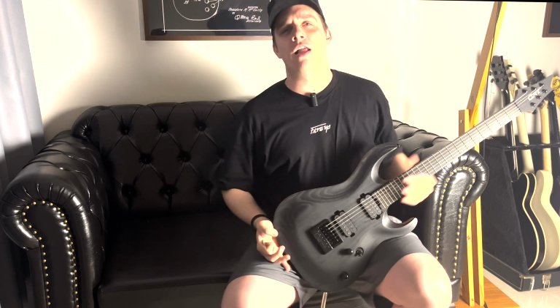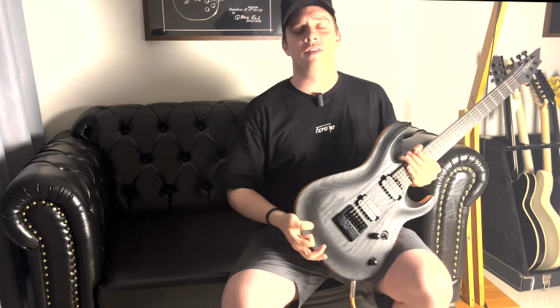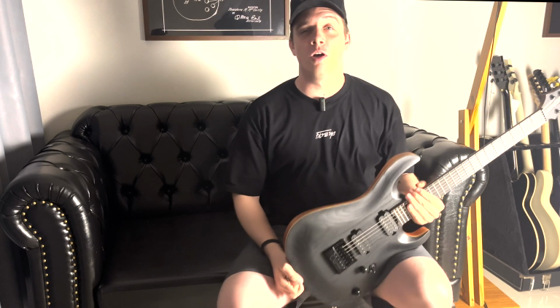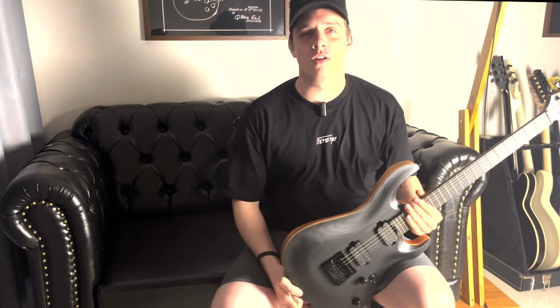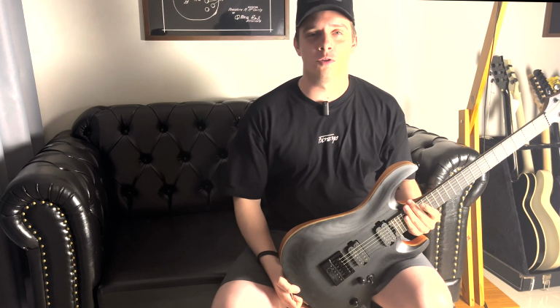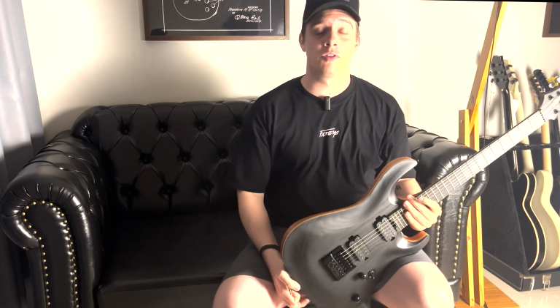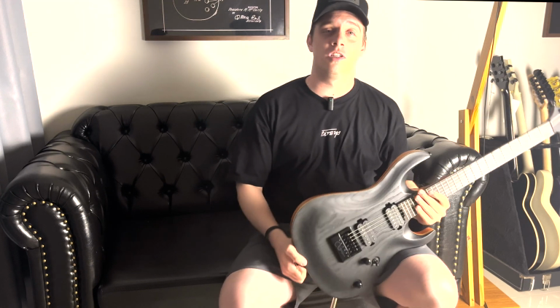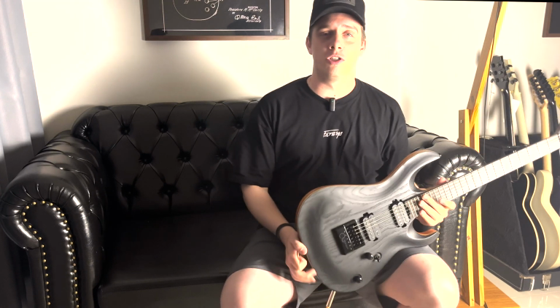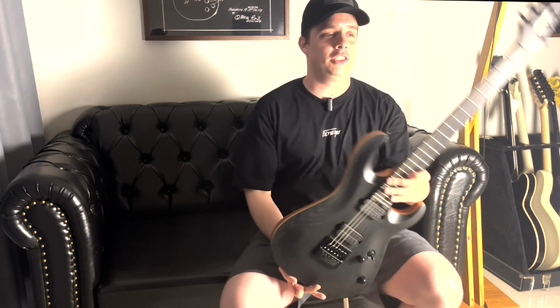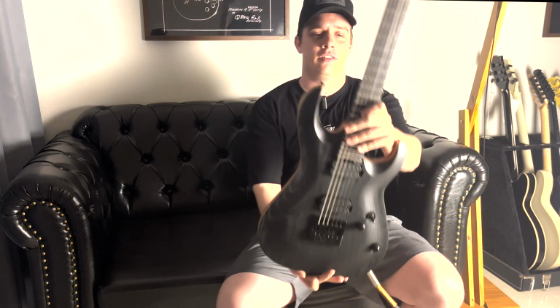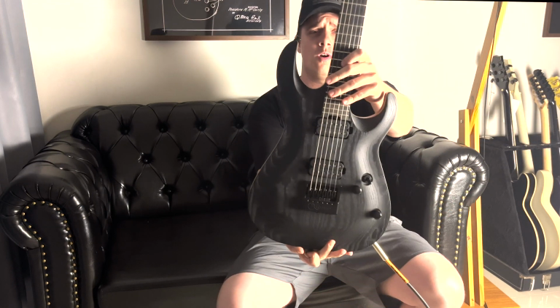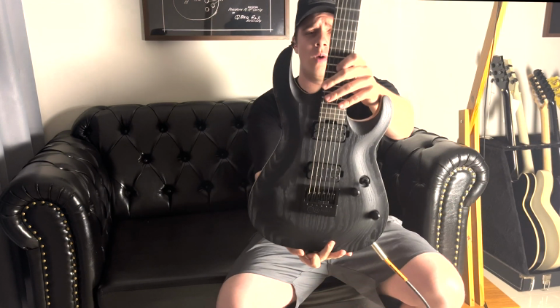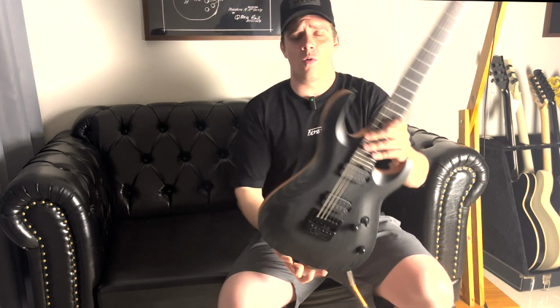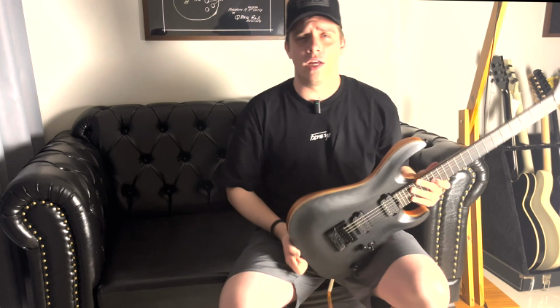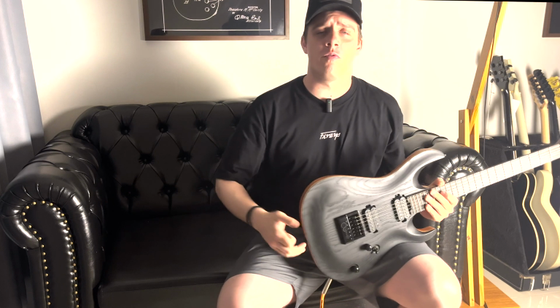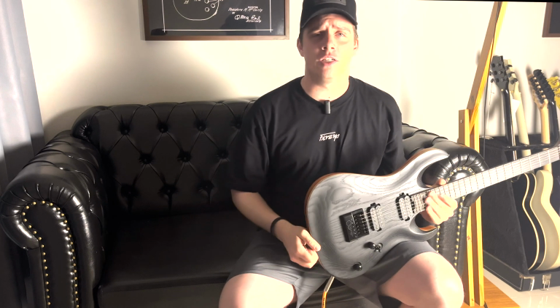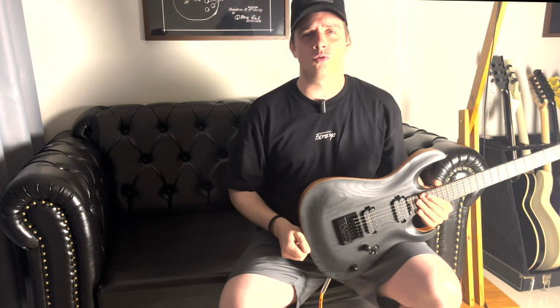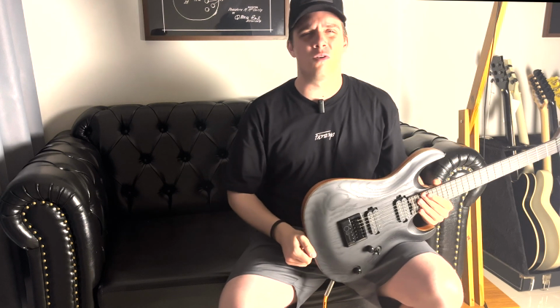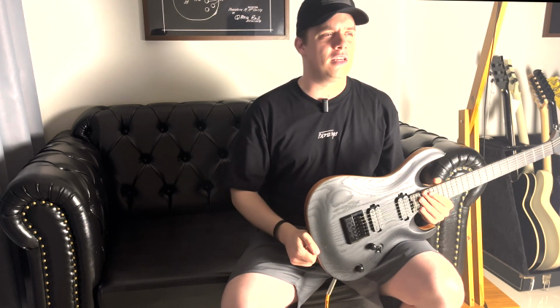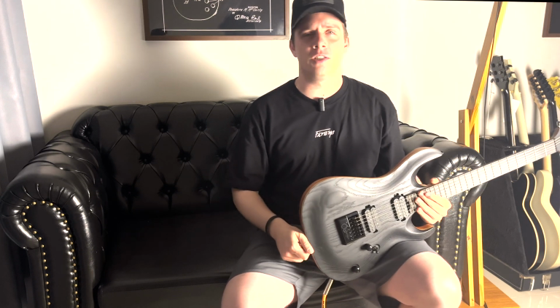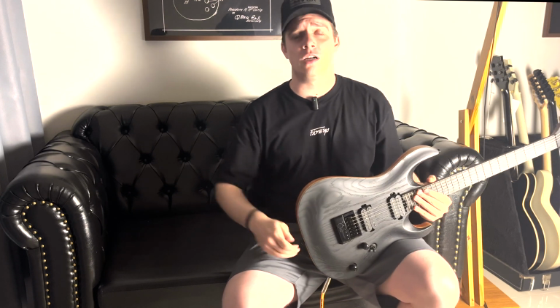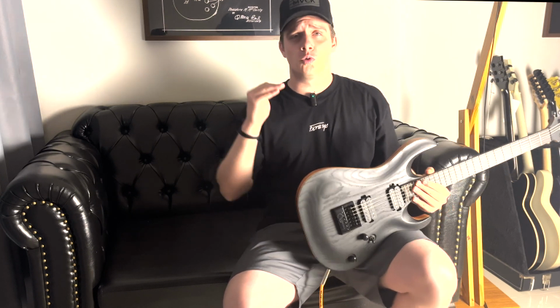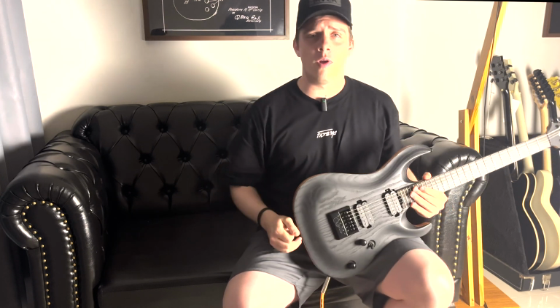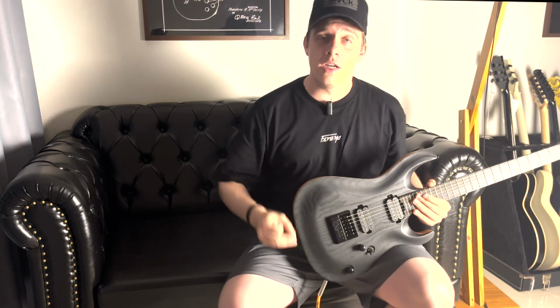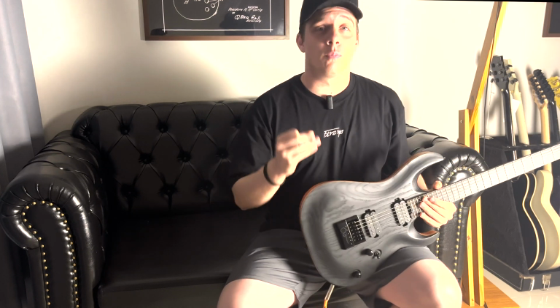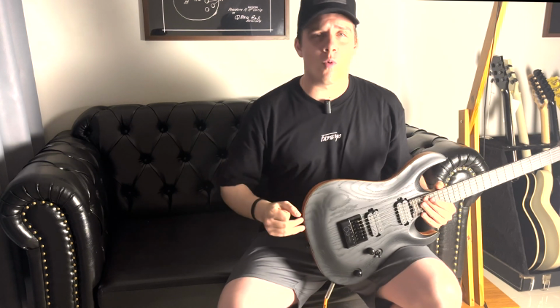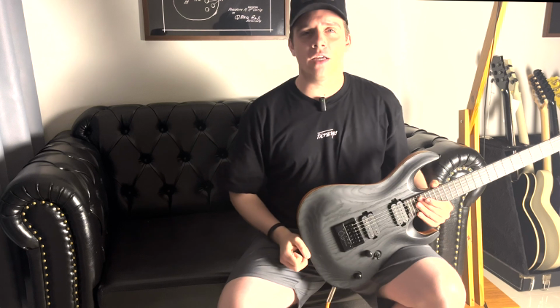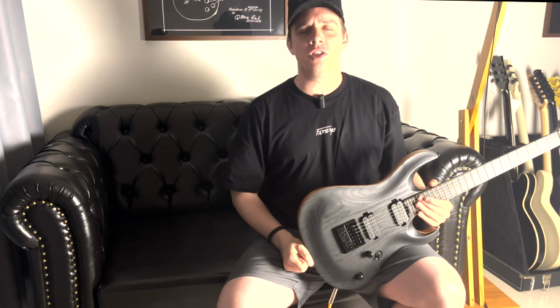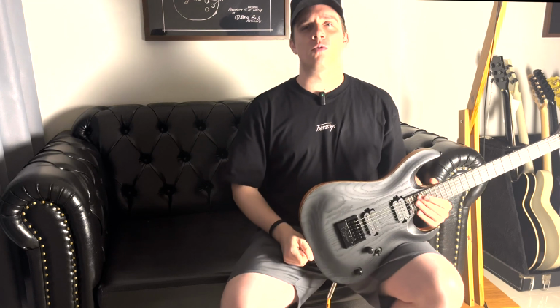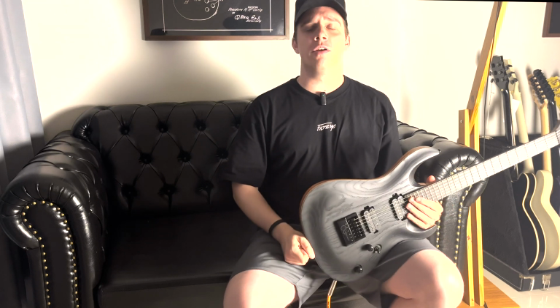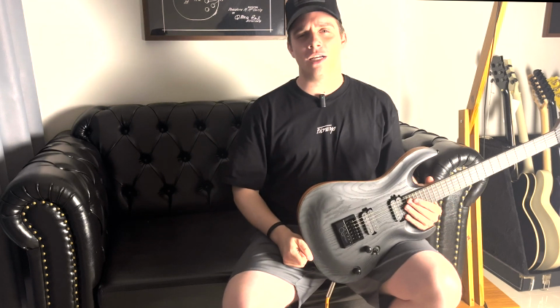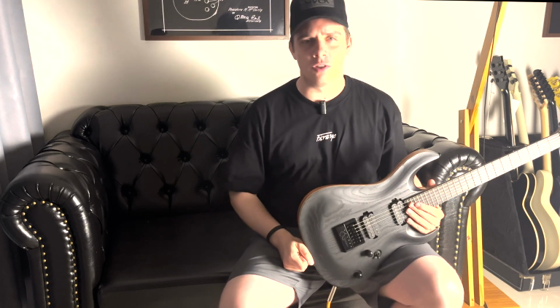Fala aí rapaziada, aqui é o Léo da Distortion. Hoje eu vou mostrar pra vocês a Cort KX700, uma guitarra completa com ferragens, construção, madeira, parte elétrica, tudo do melhor e ainda por cima com um bag original da Cort reforçadíssimo.